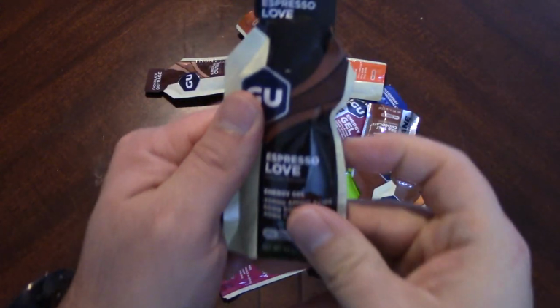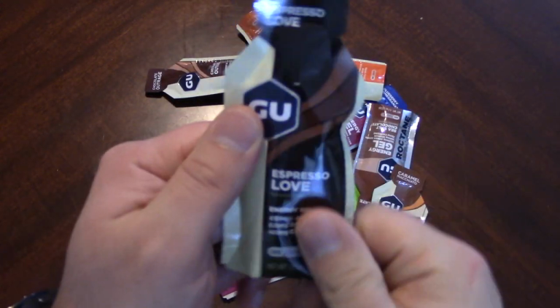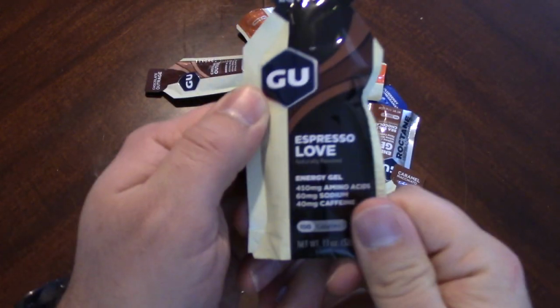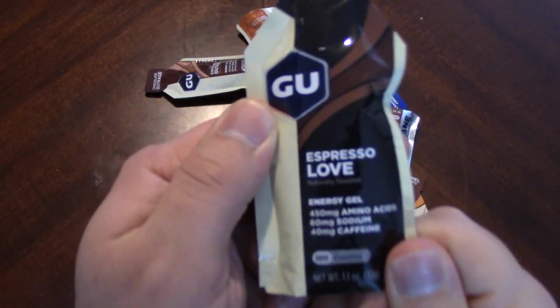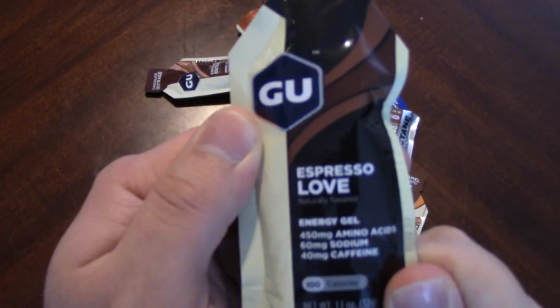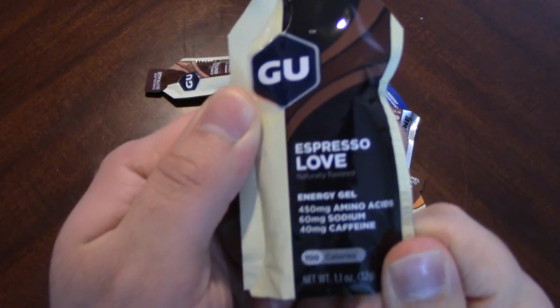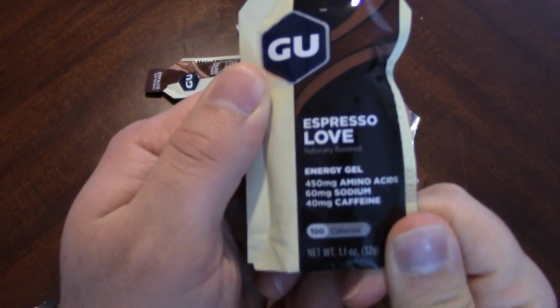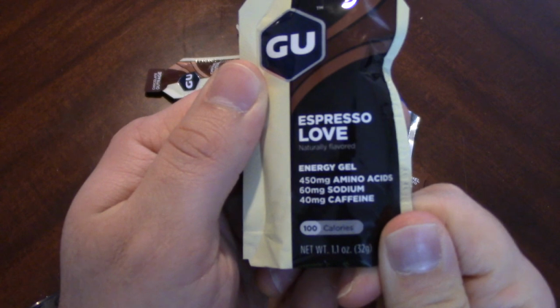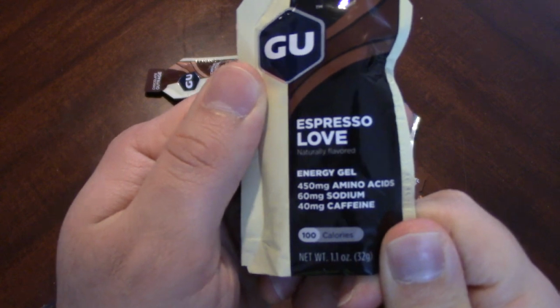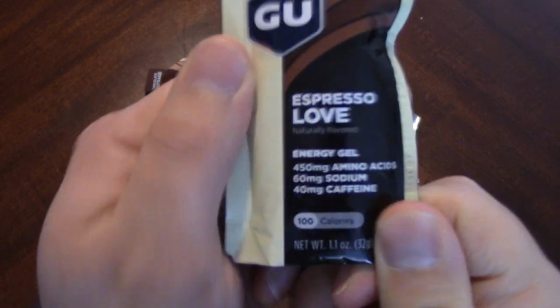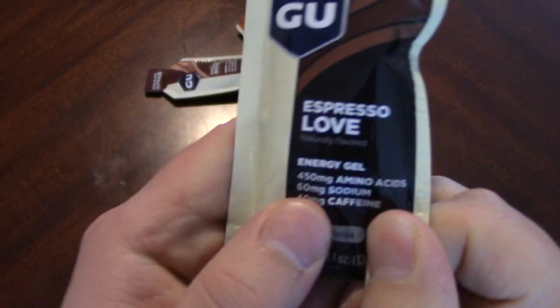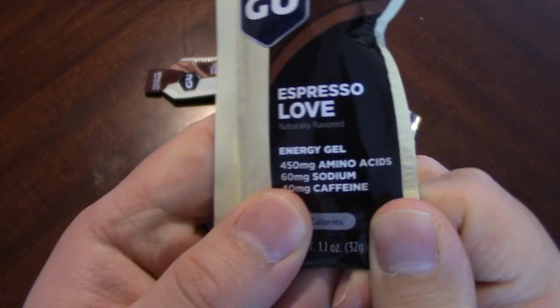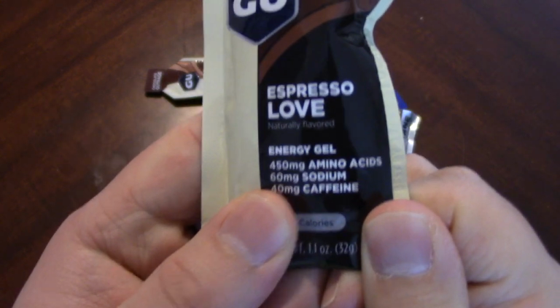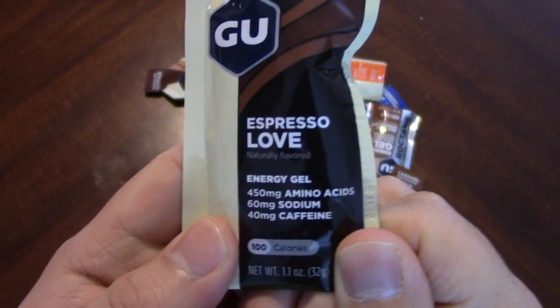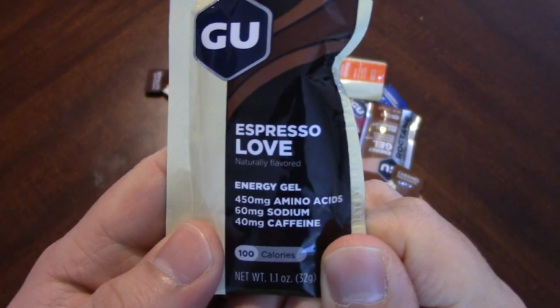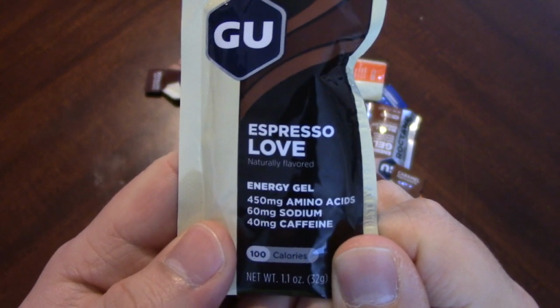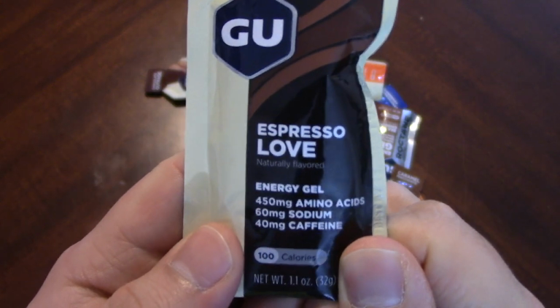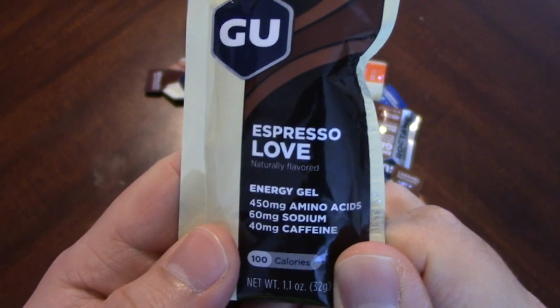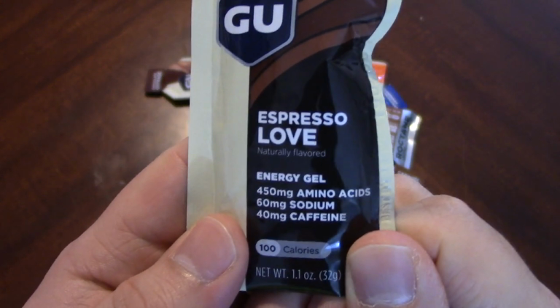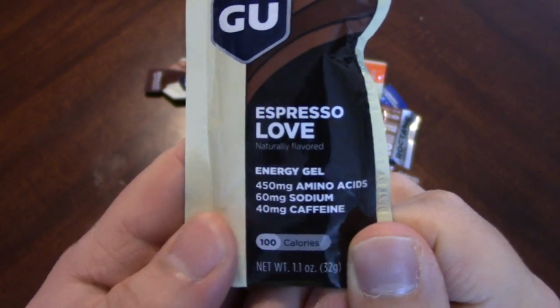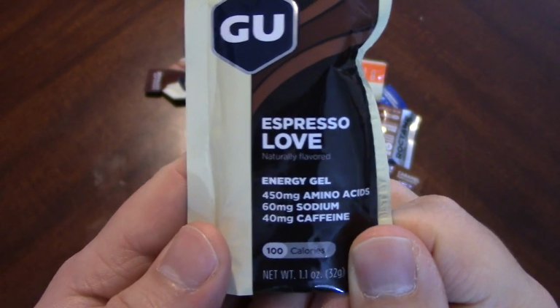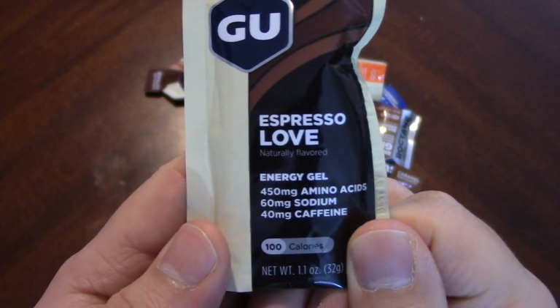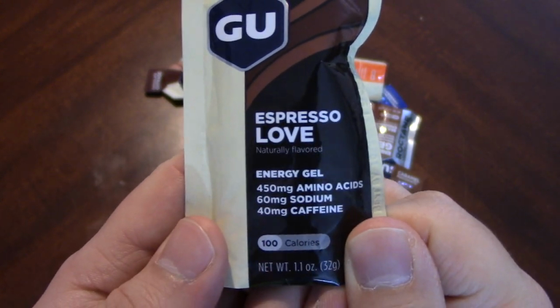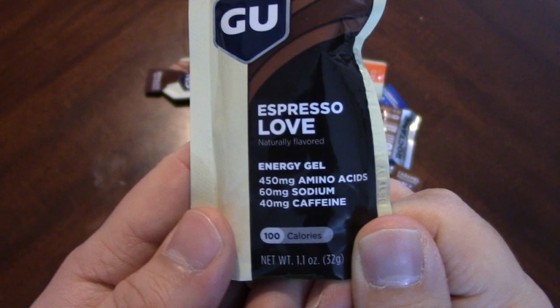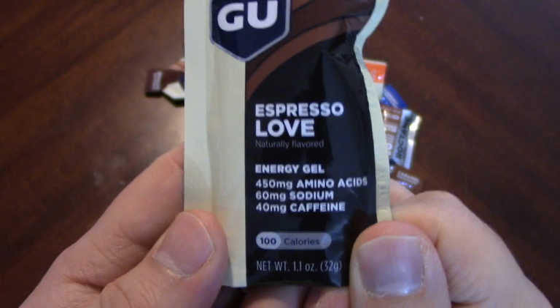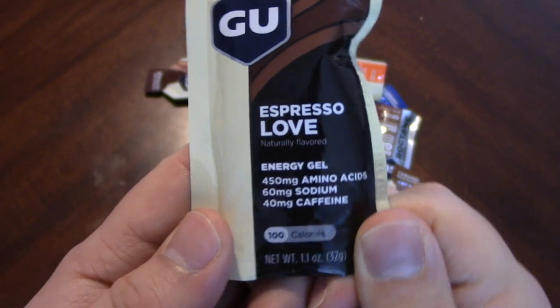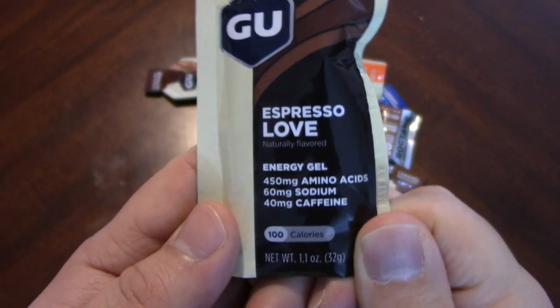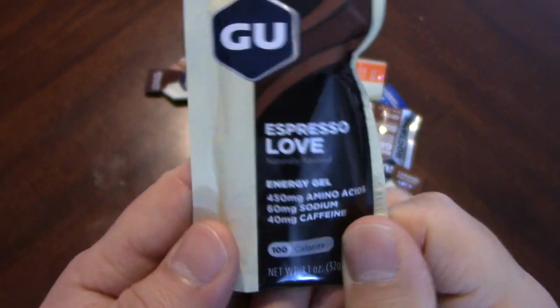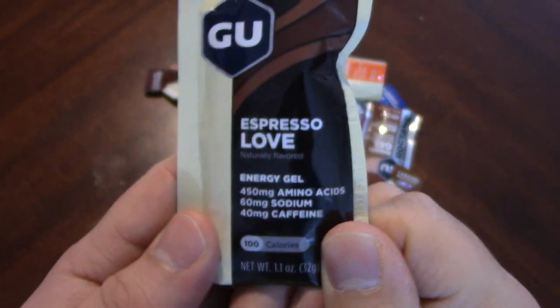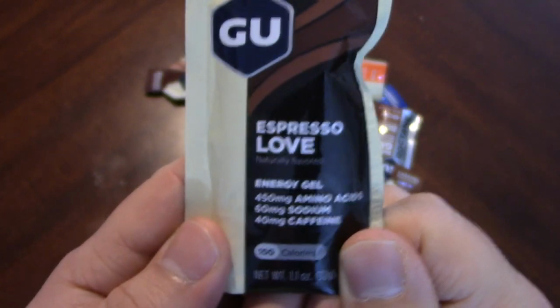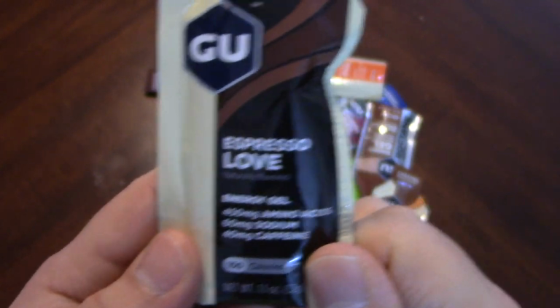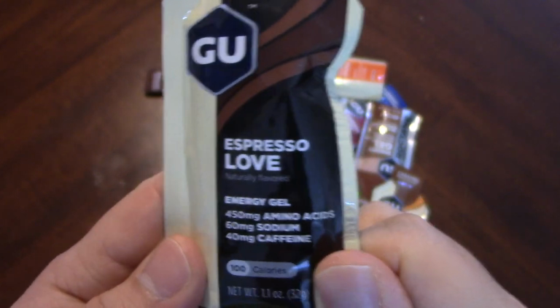So we've got Espresso Love. That is an interesting flavor name — for the love of espresso, I guess.